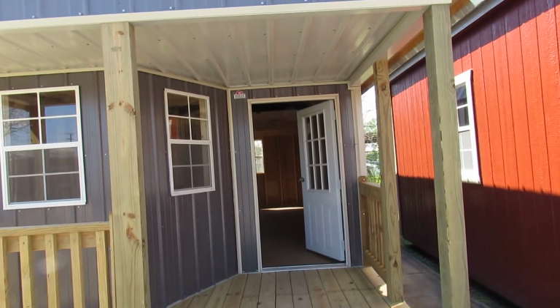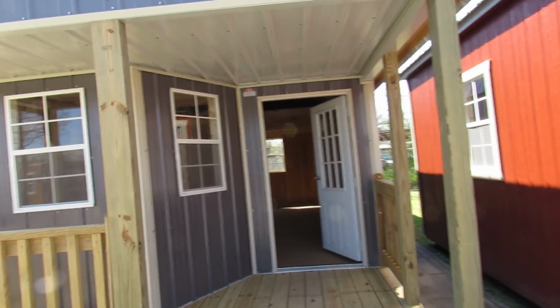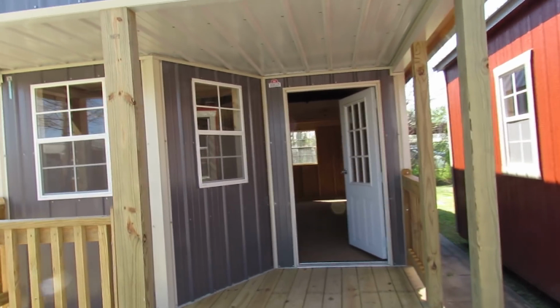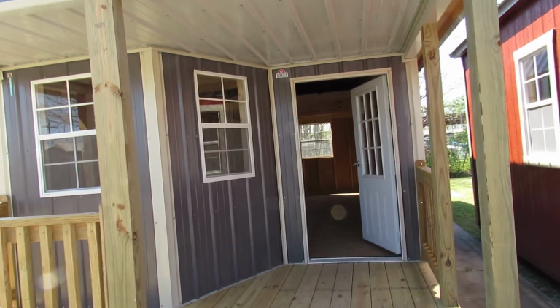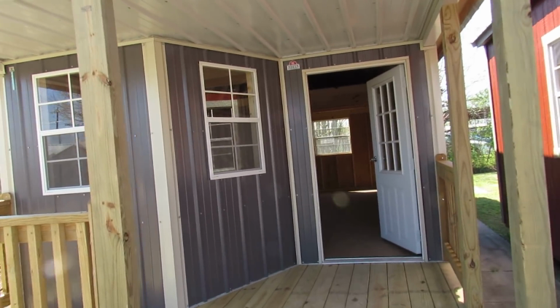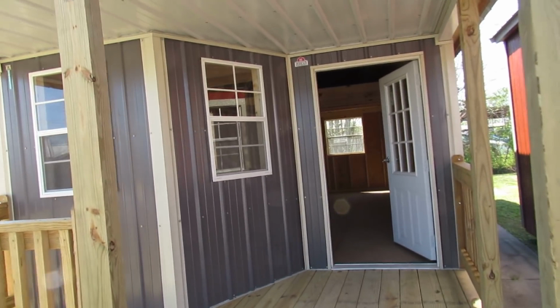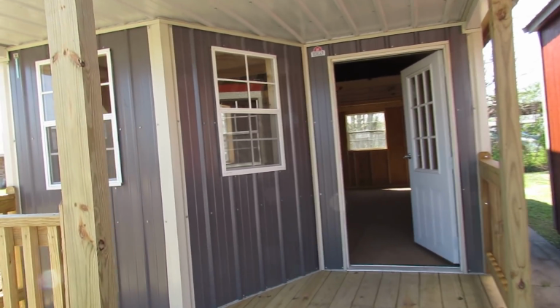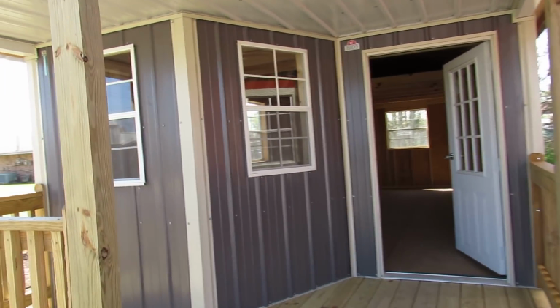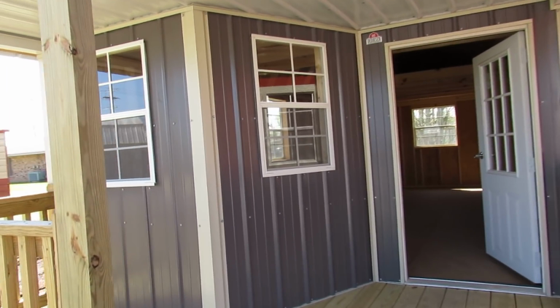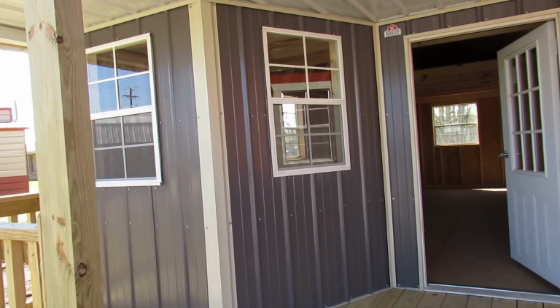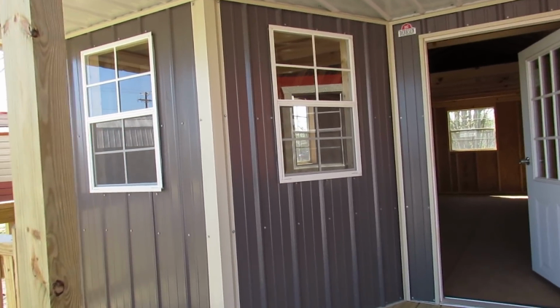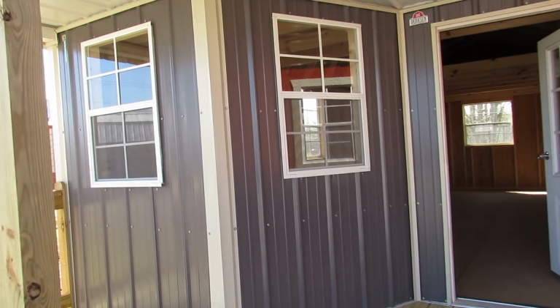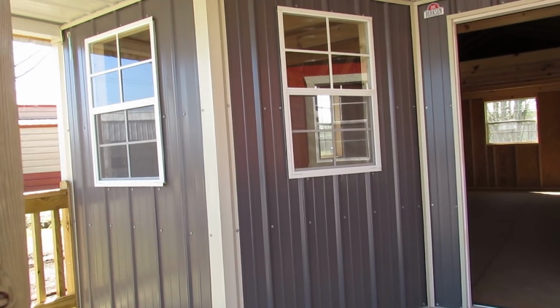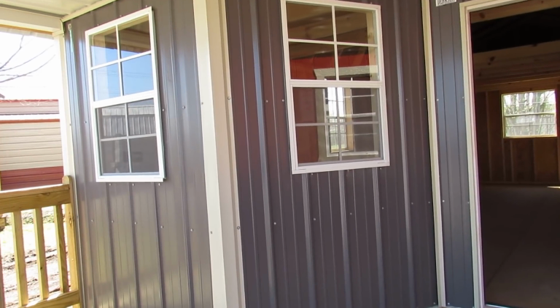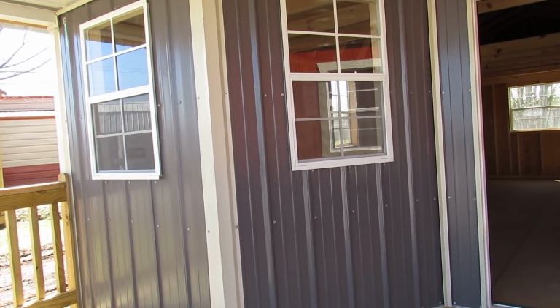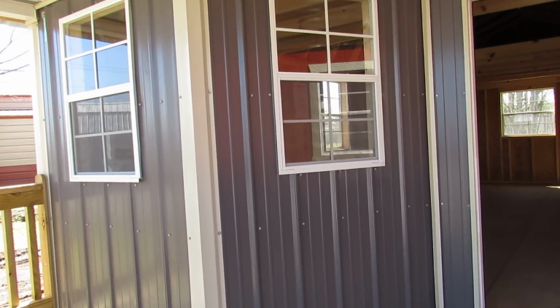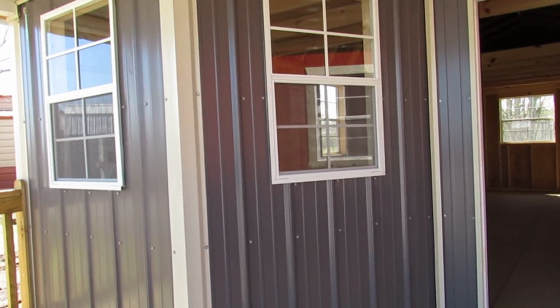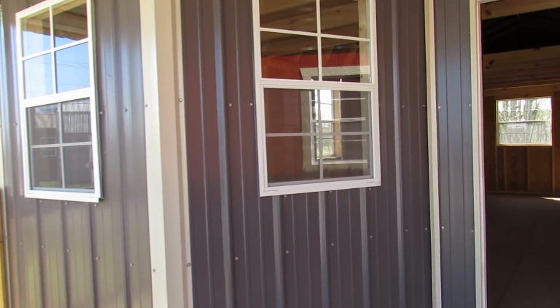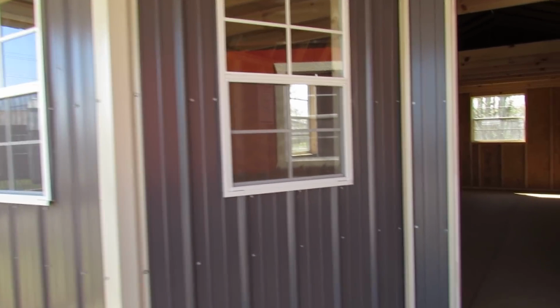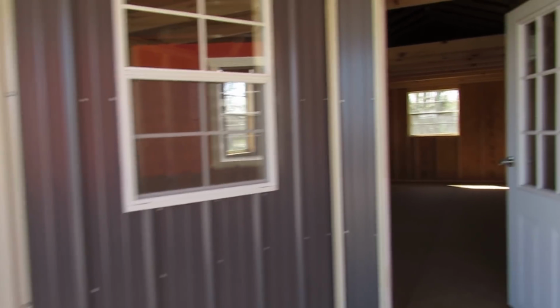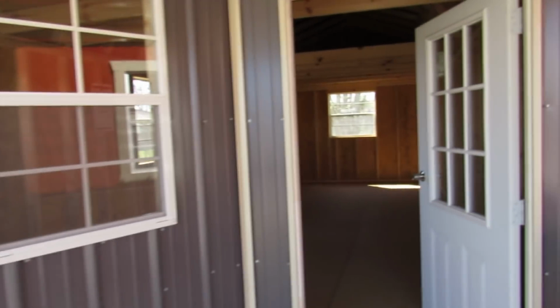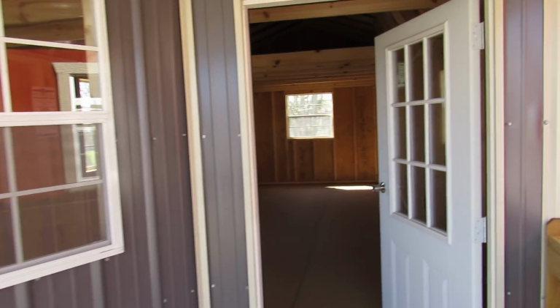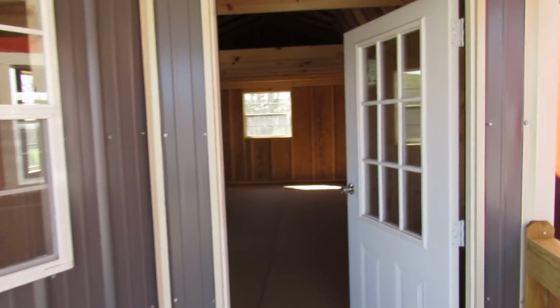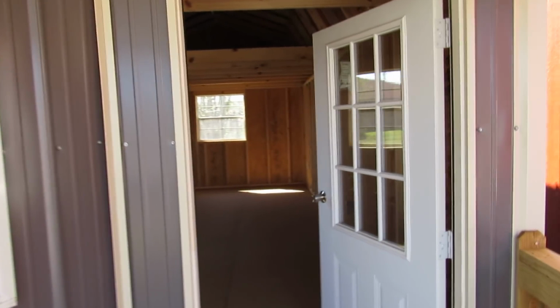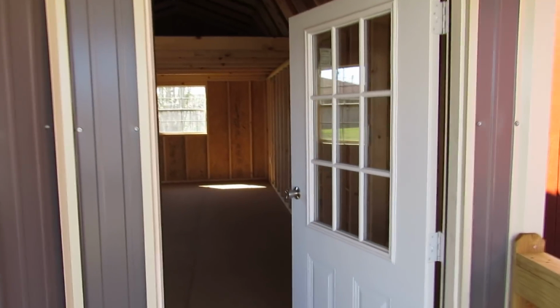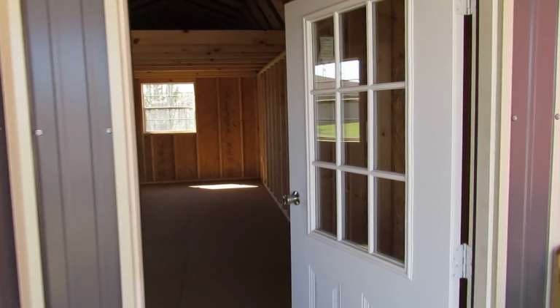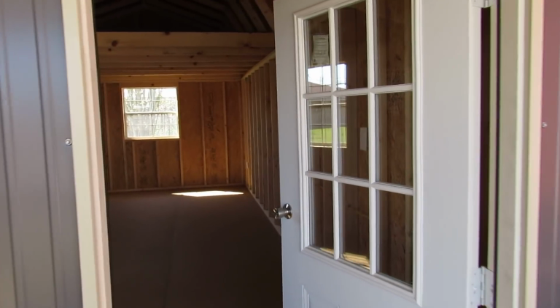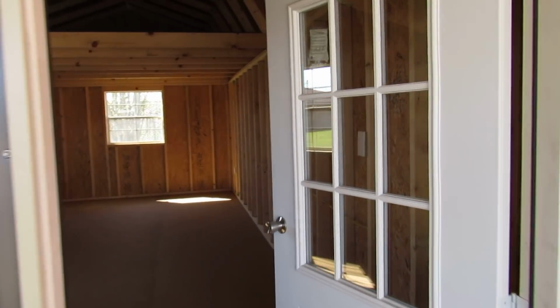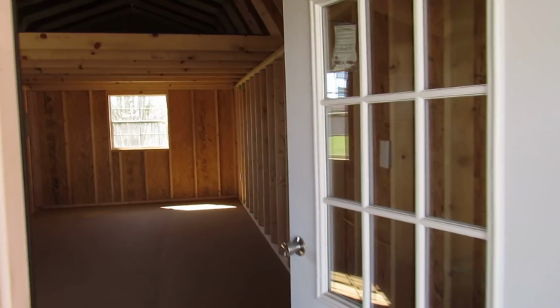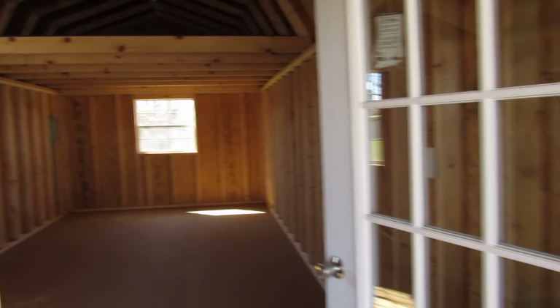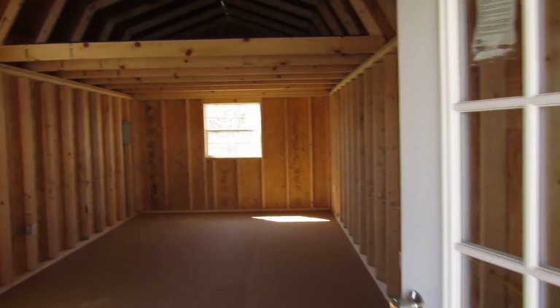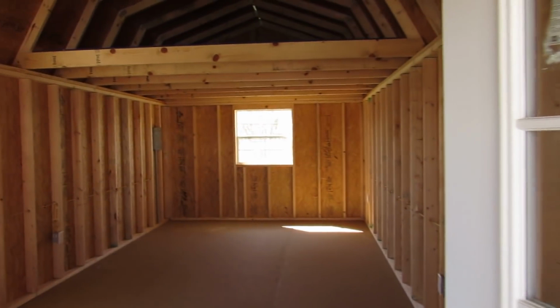We're going to walk around here and go inside the building. There's two of those 2 by 3 windows and there's that nine-light door. Walk inside.